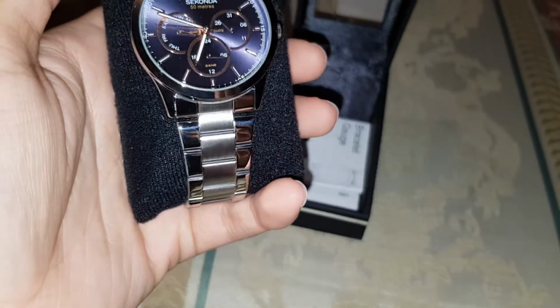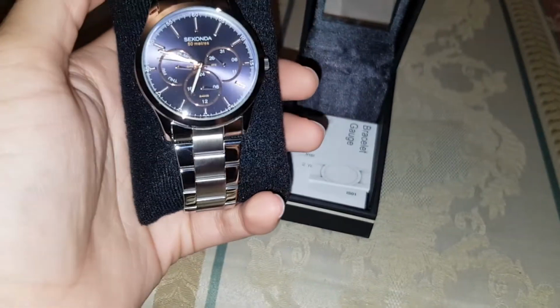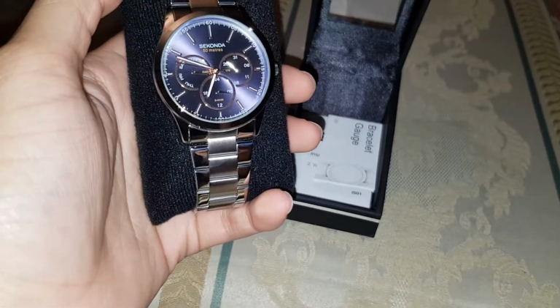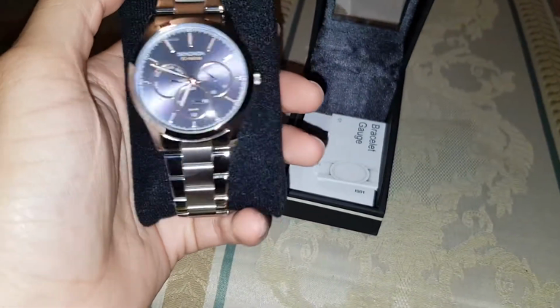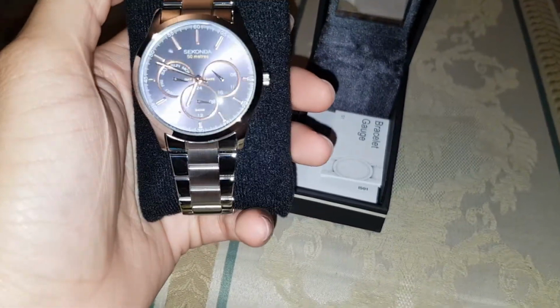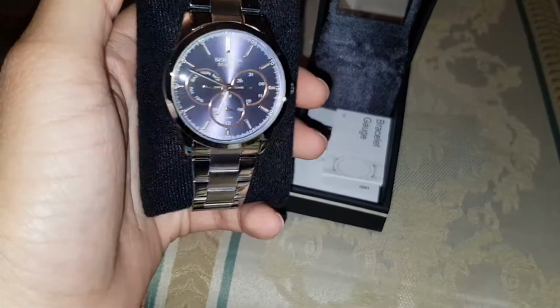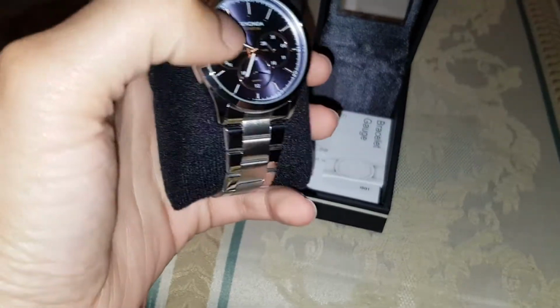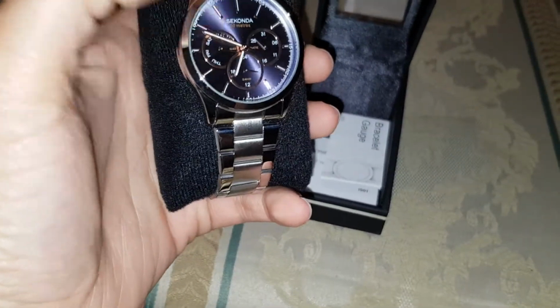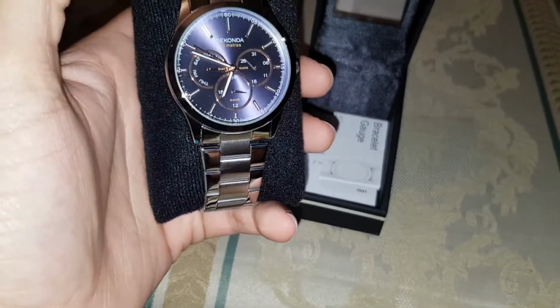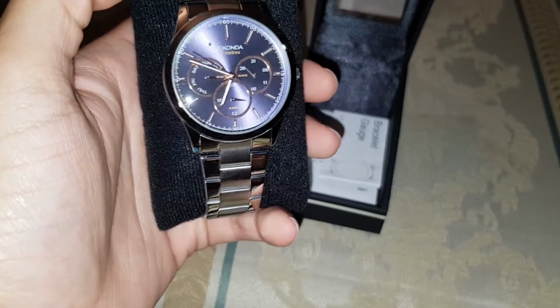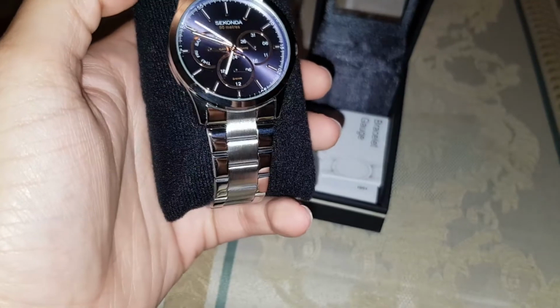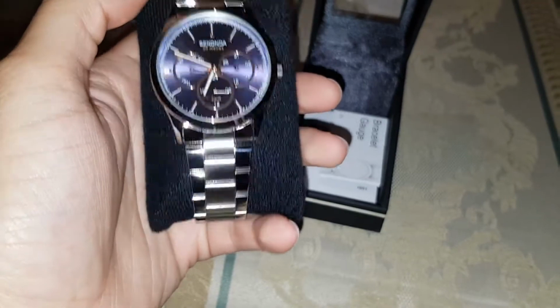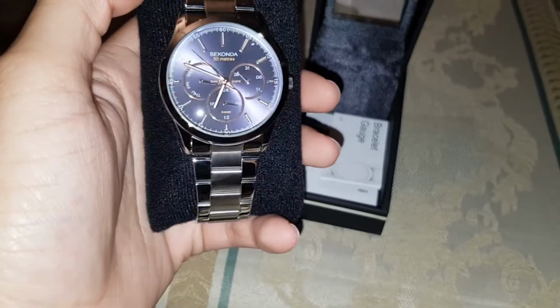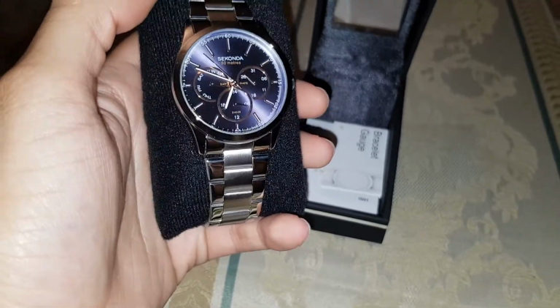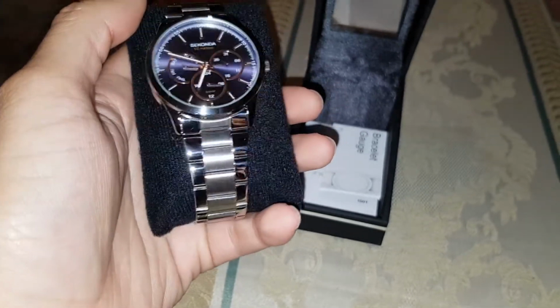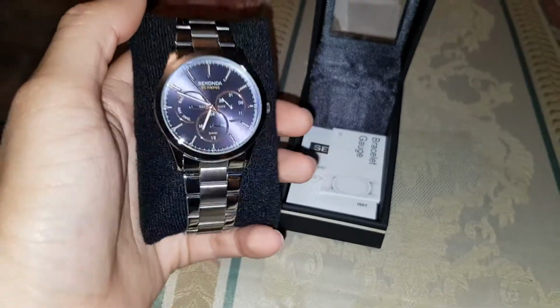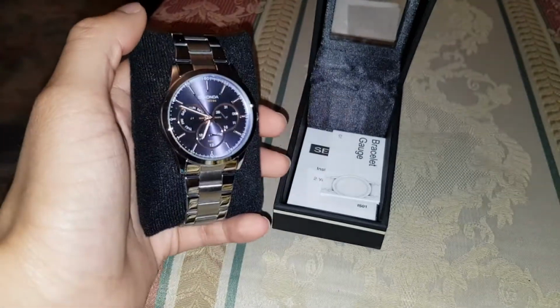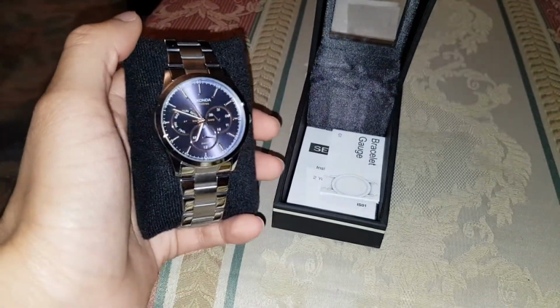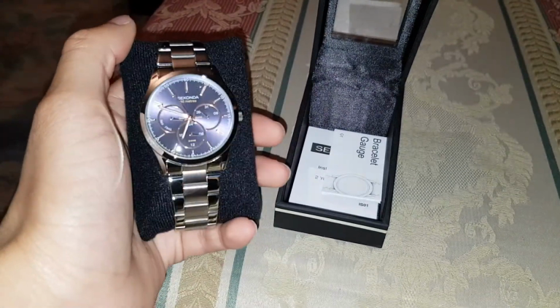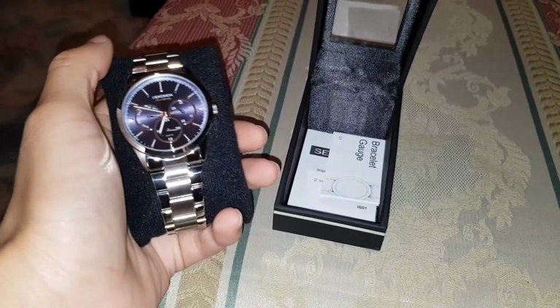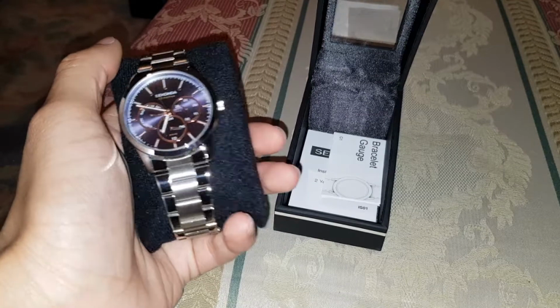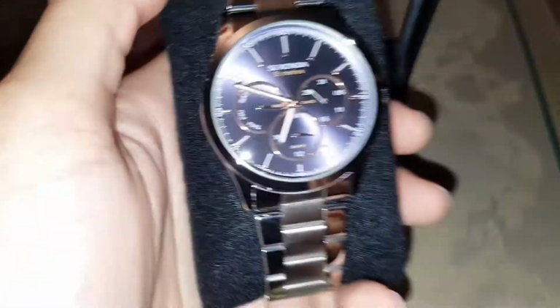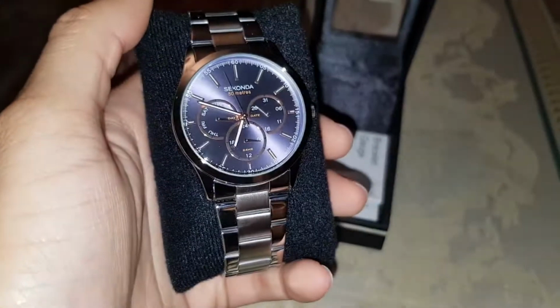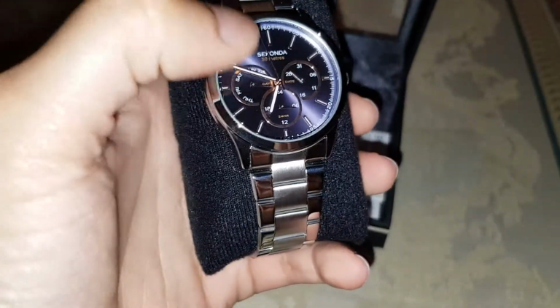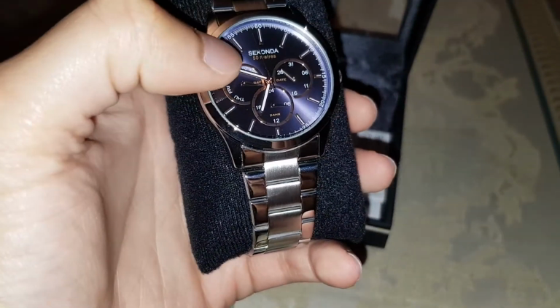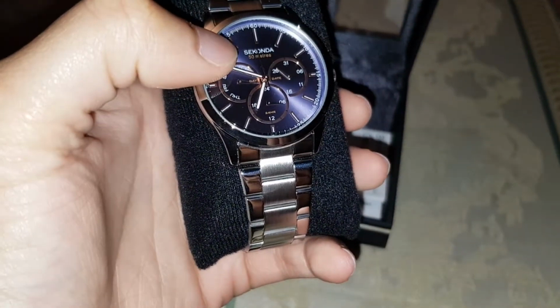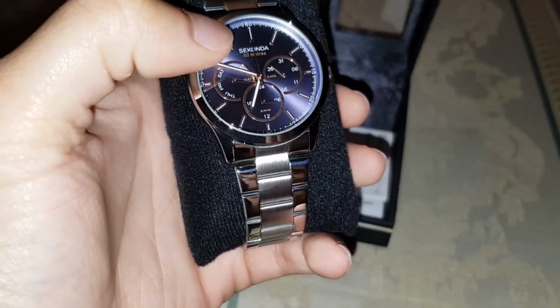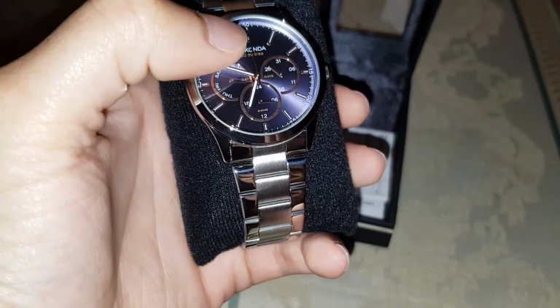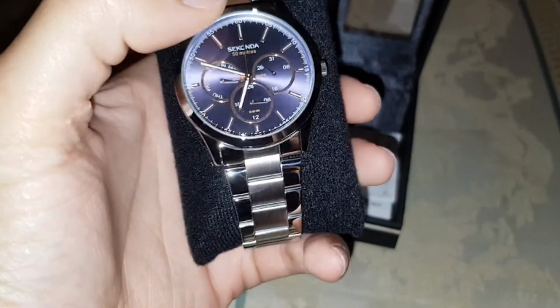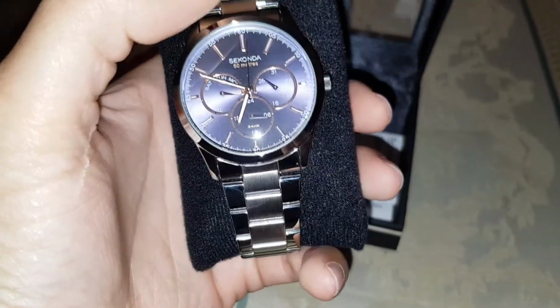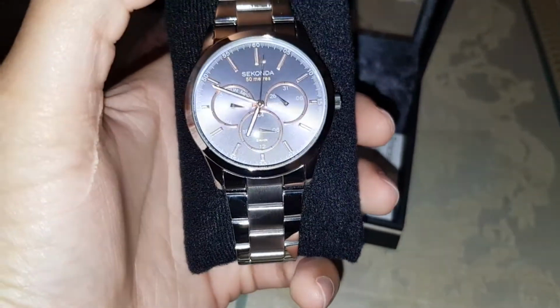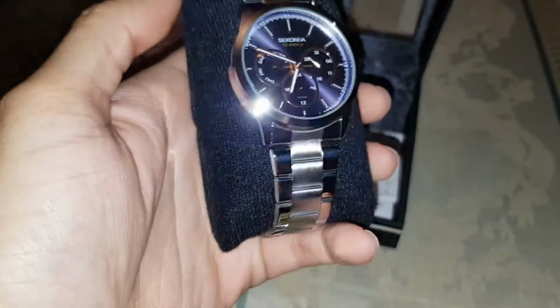On the camera it's showing up a bit purple in the middle just because of the flash — it's not actually purple. It's more grey than anything, with a hint of purple maybe. And you've got bronze faces and stuff, as you can see. Really nice.